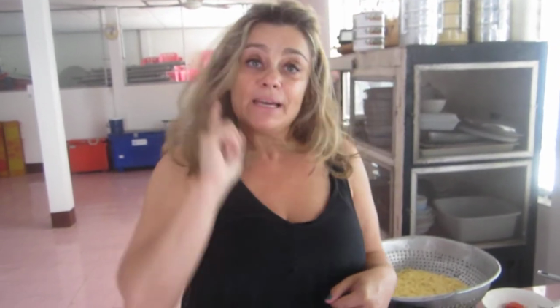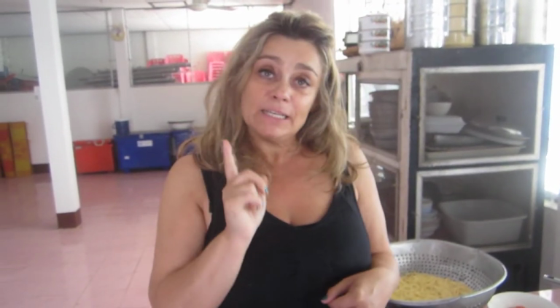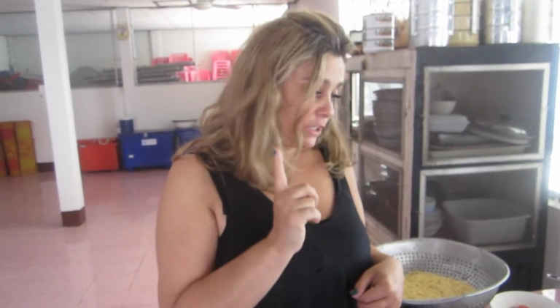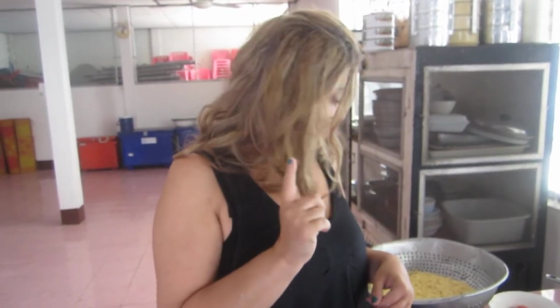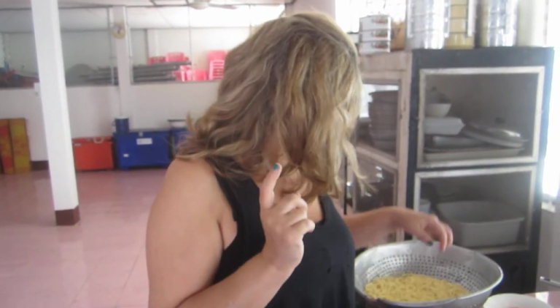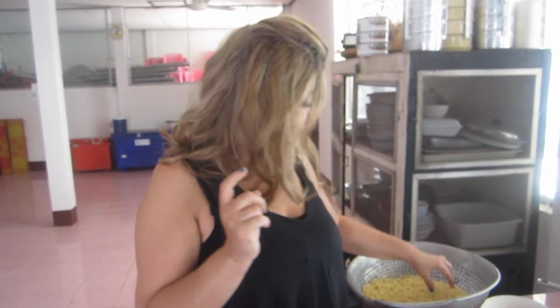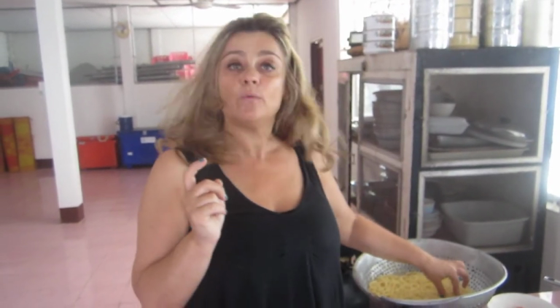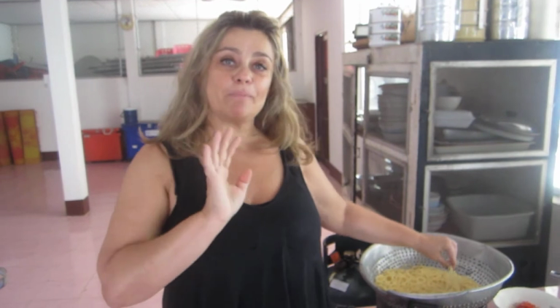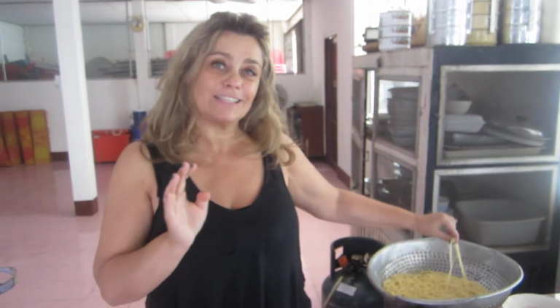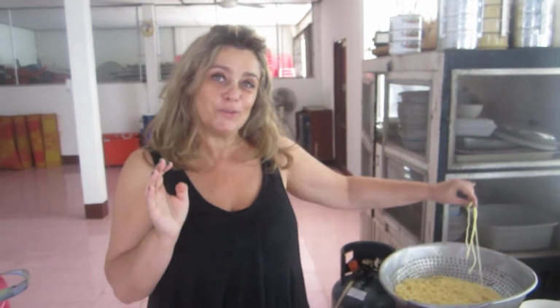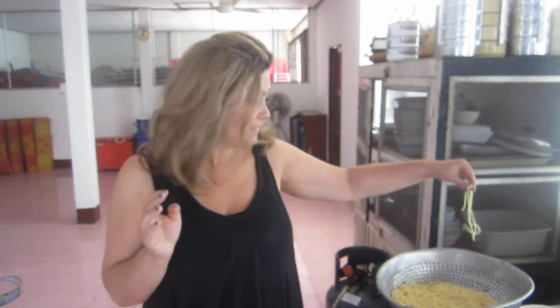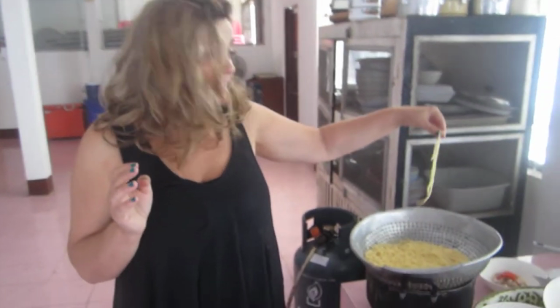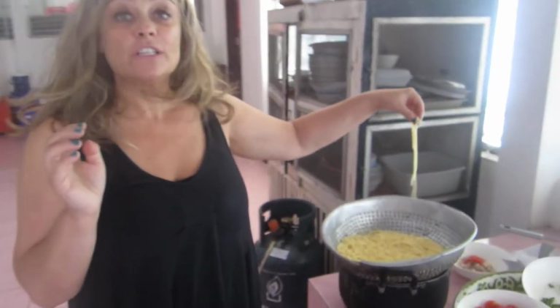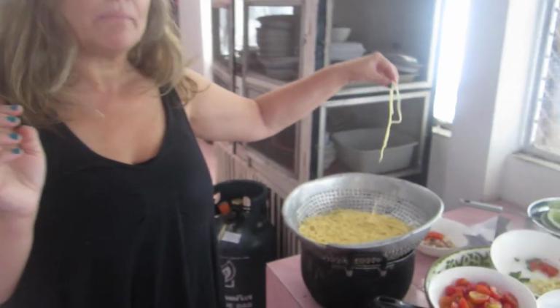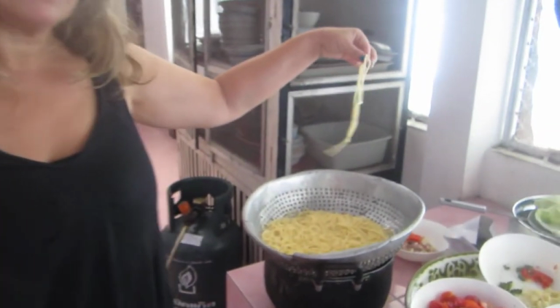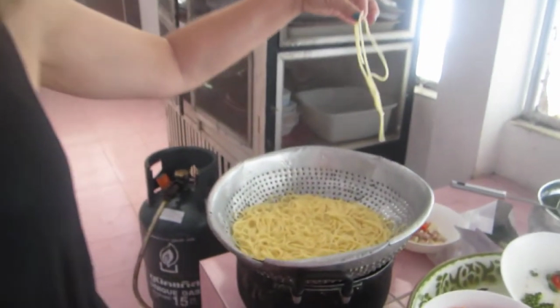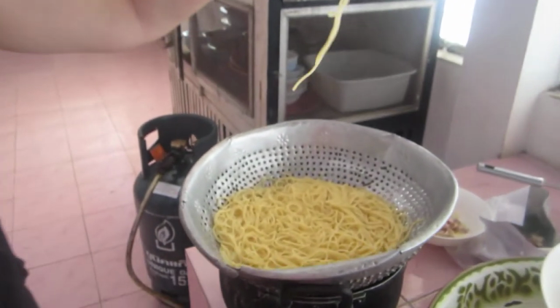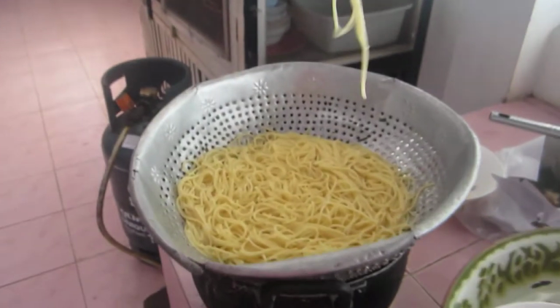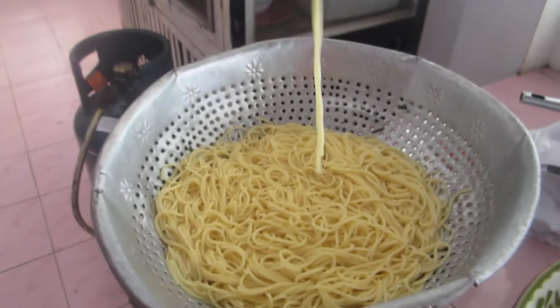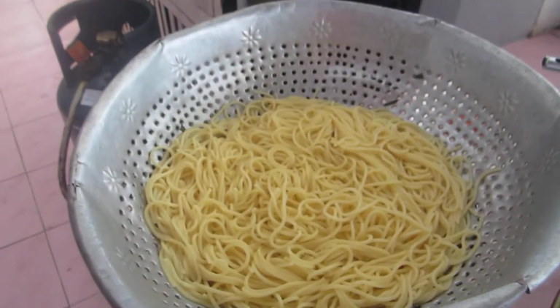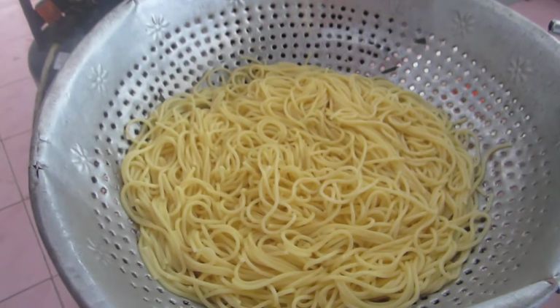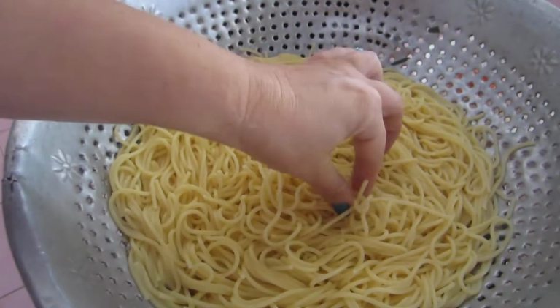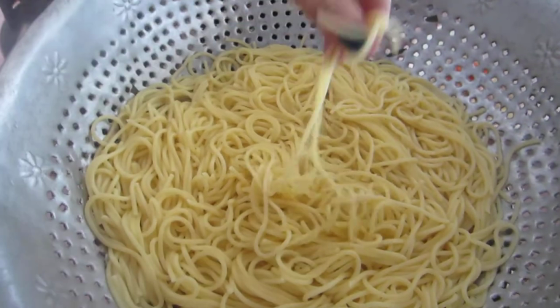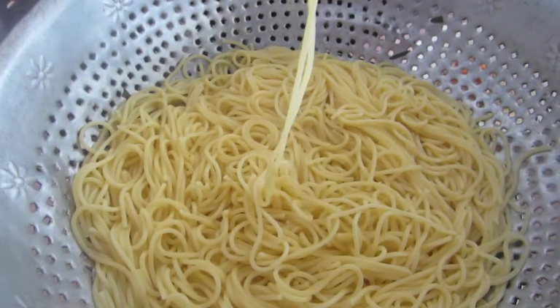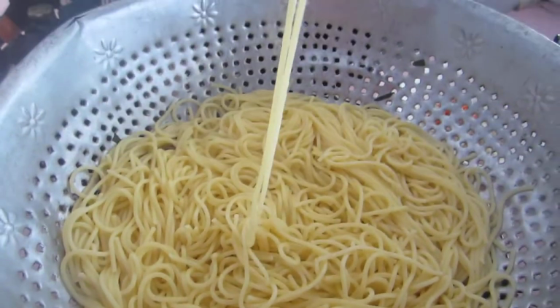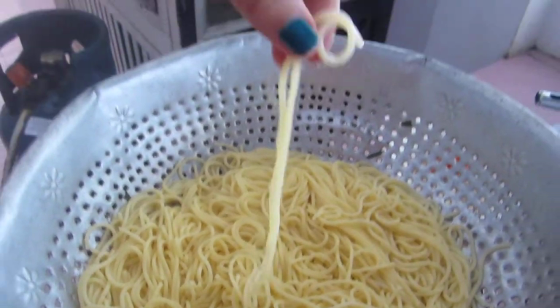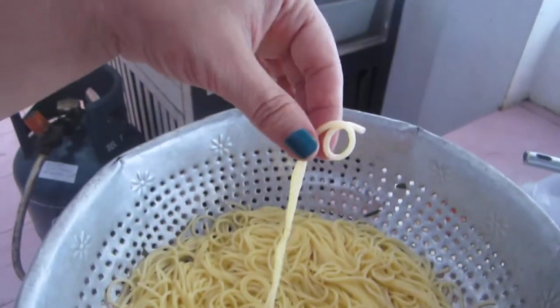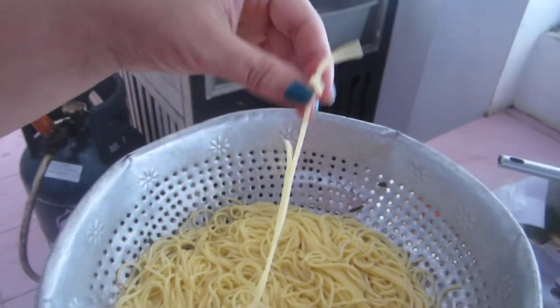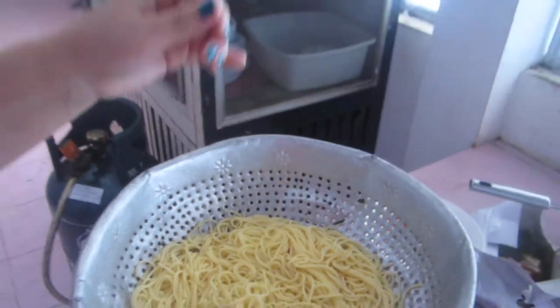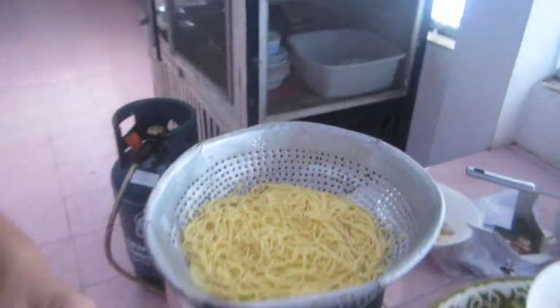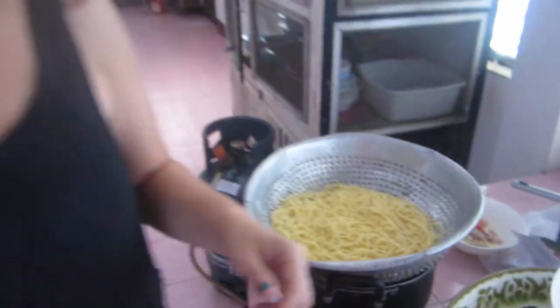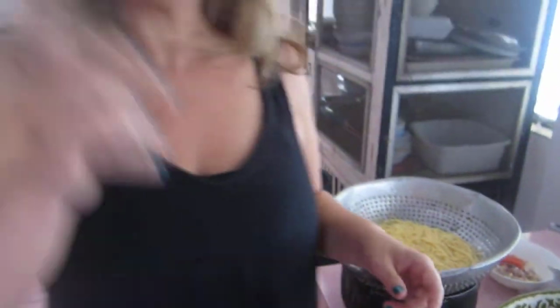Basically, what you're going to do is you're going to cook whatever pasta that you want according to the packet instructions. This one is al dente.